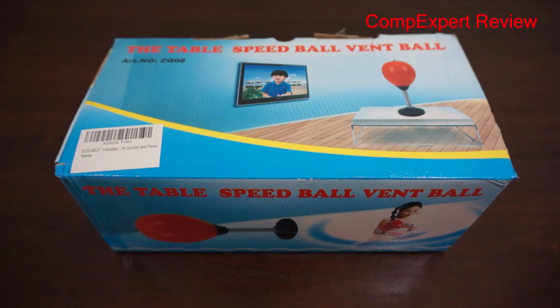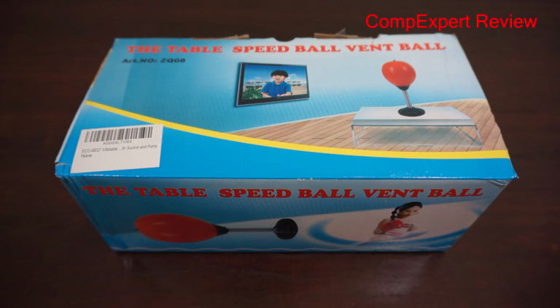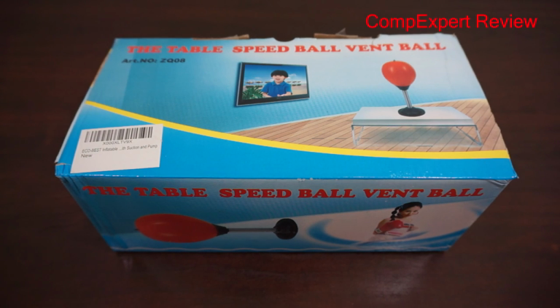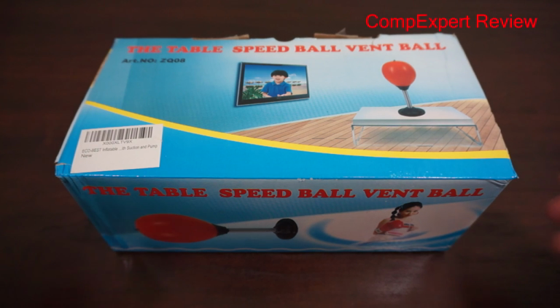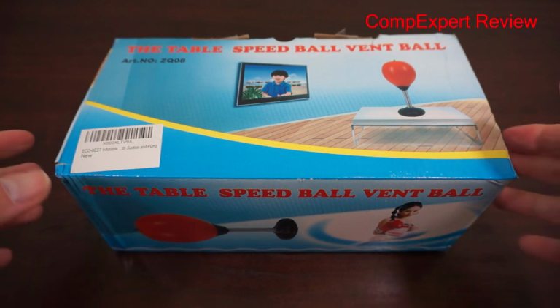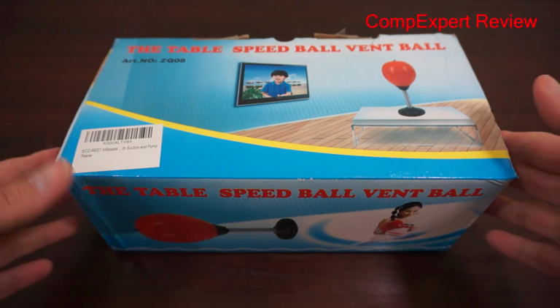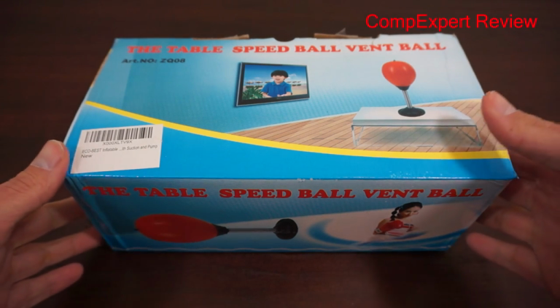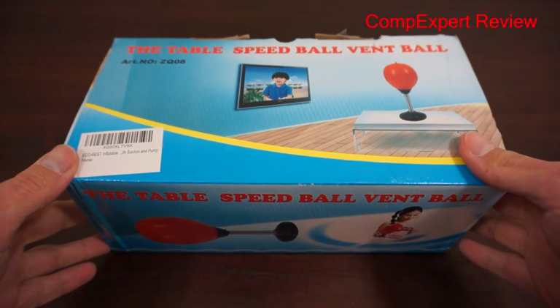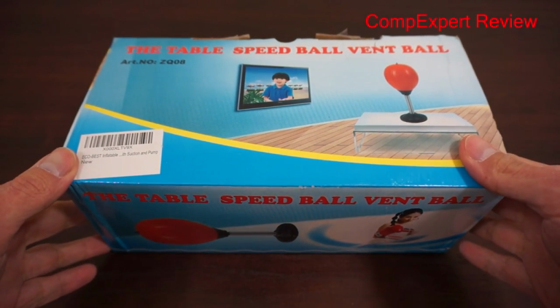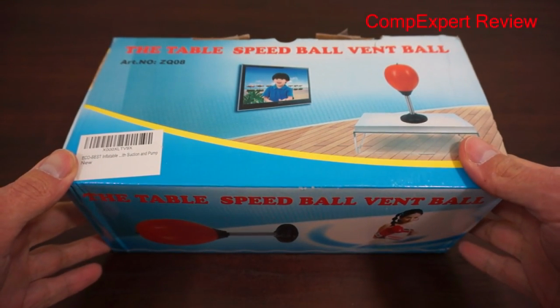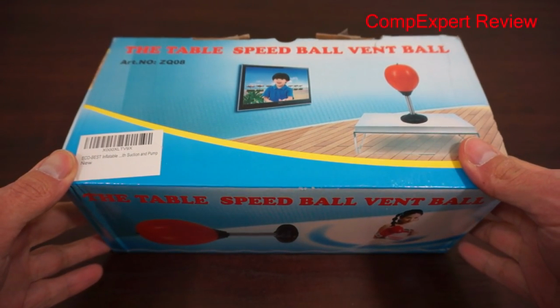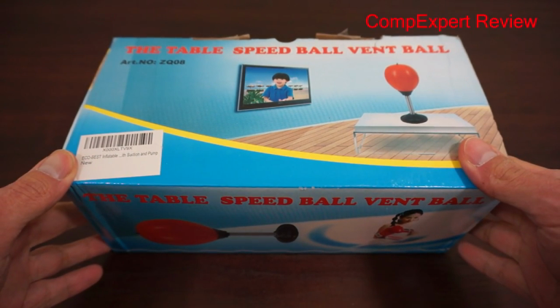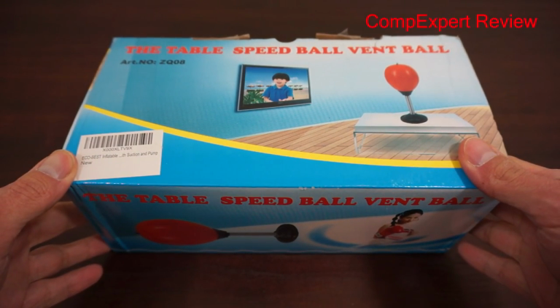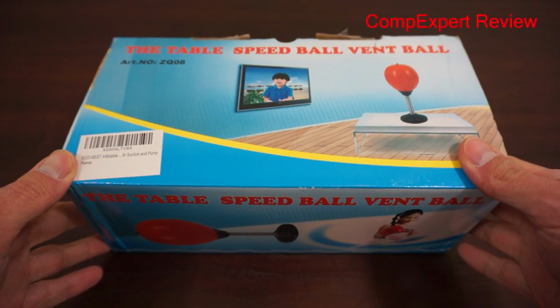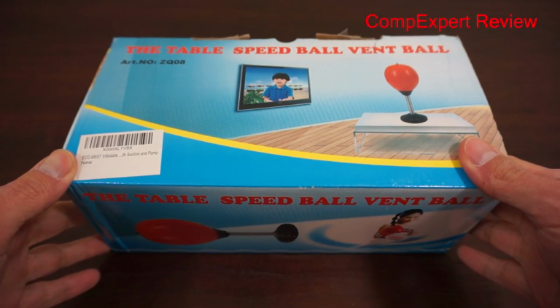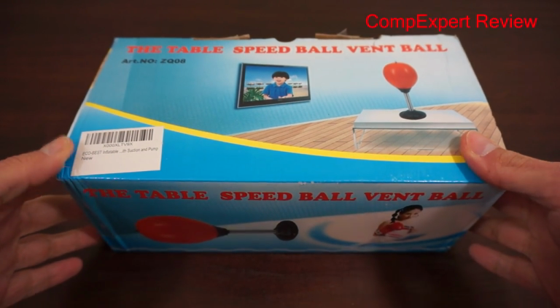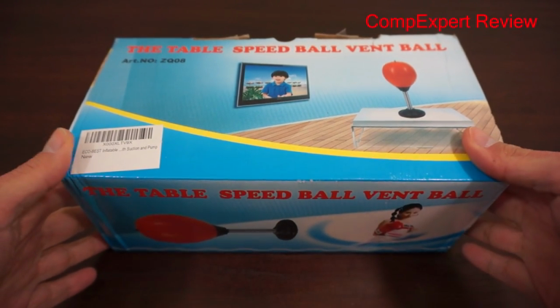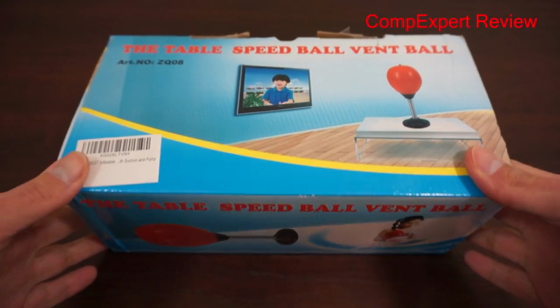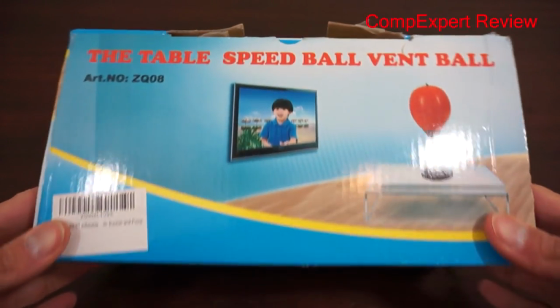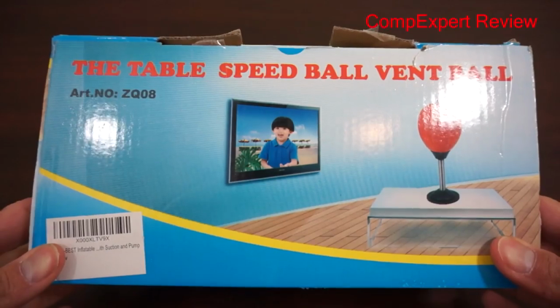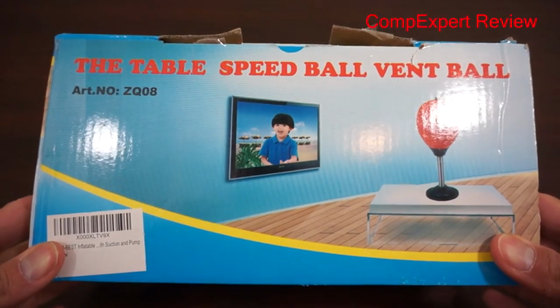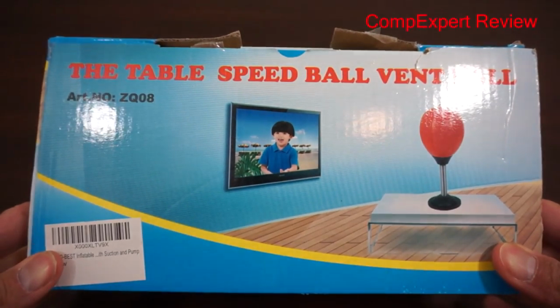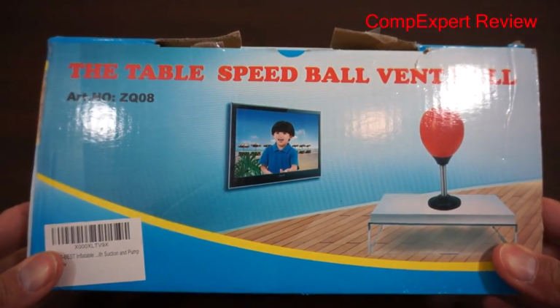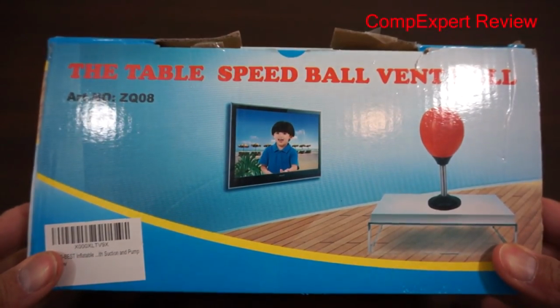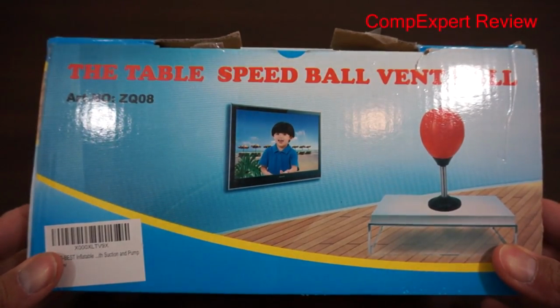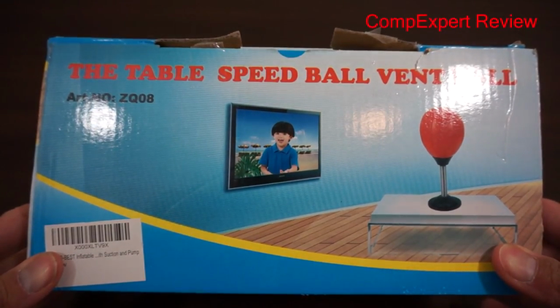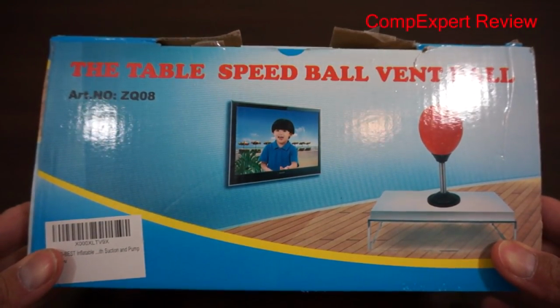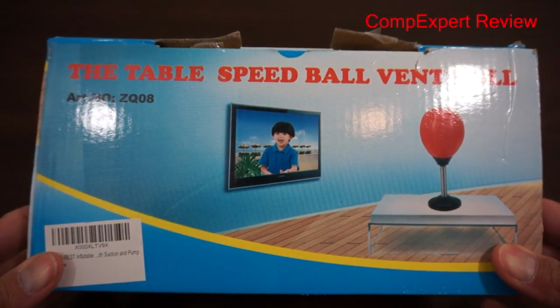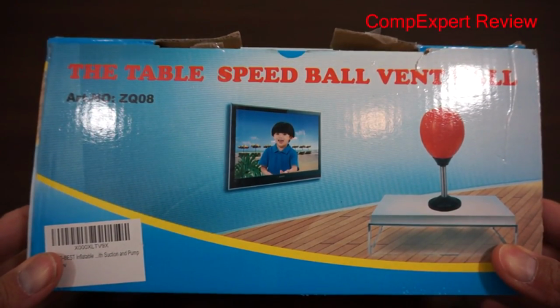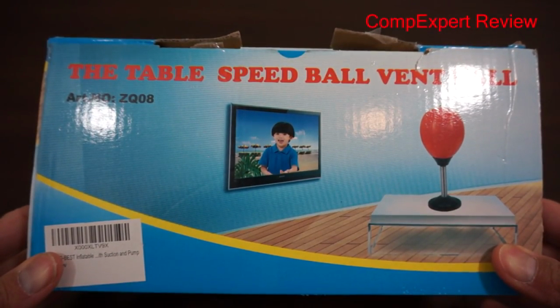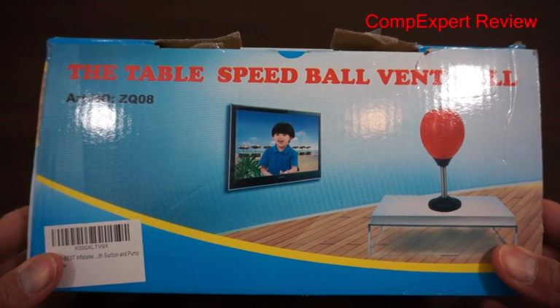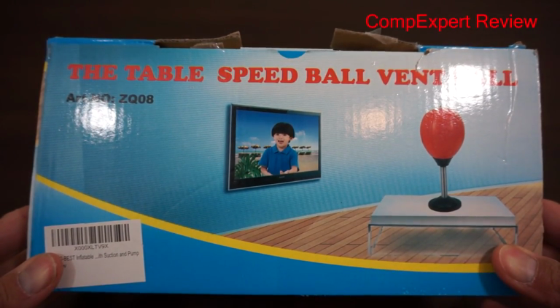We've got this really neat product today called the Table Speed Ball, also known as the Table Speed Ball Vent Ball.